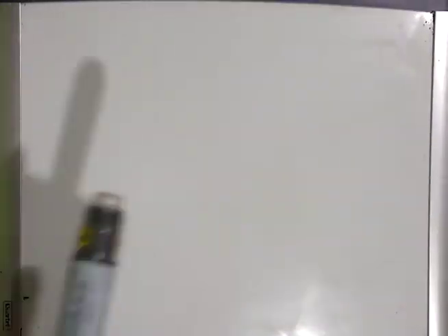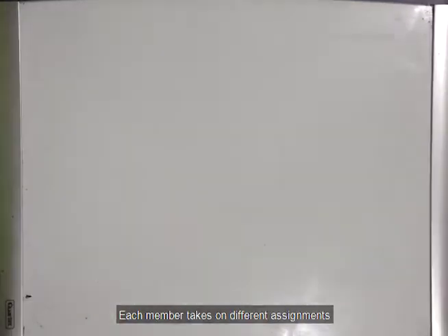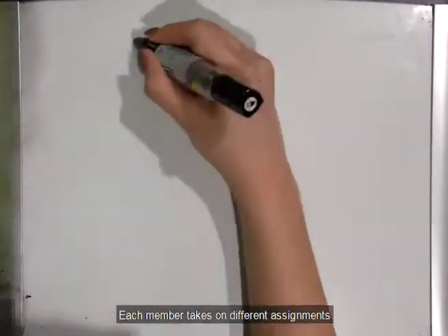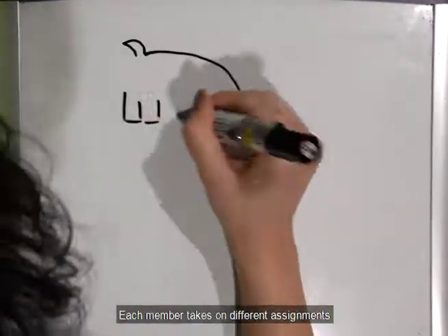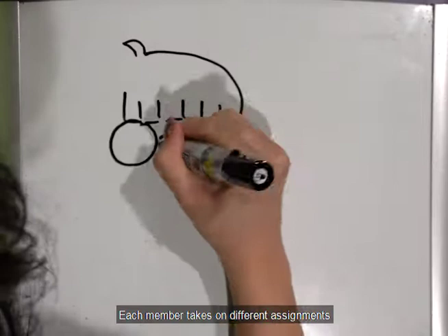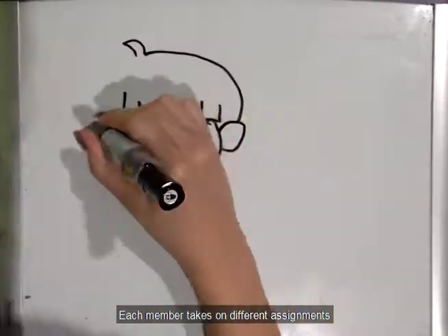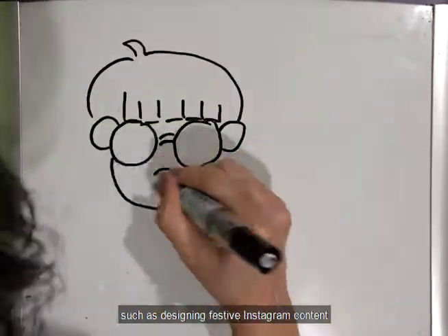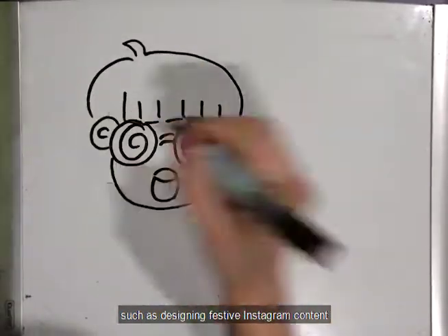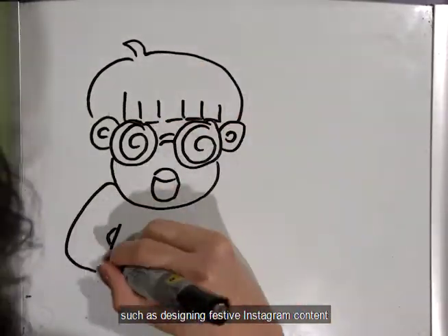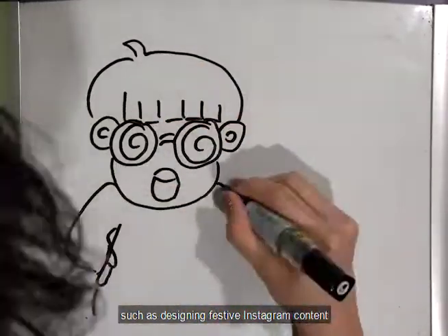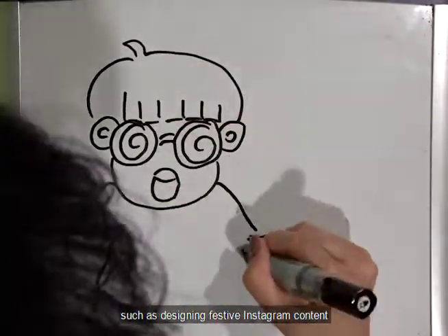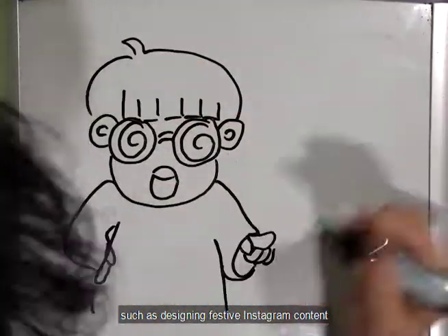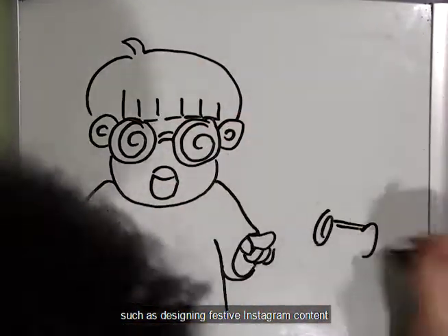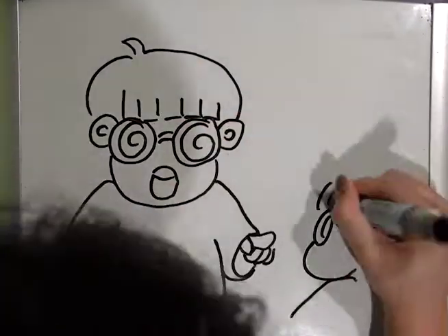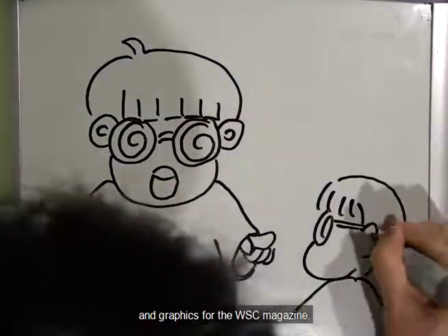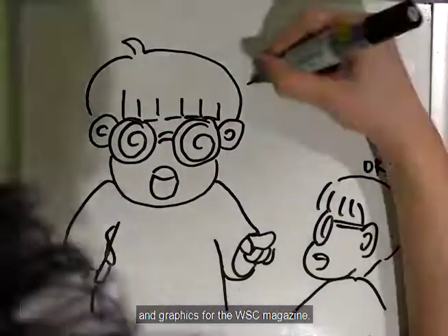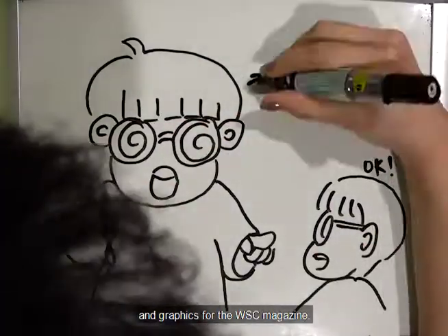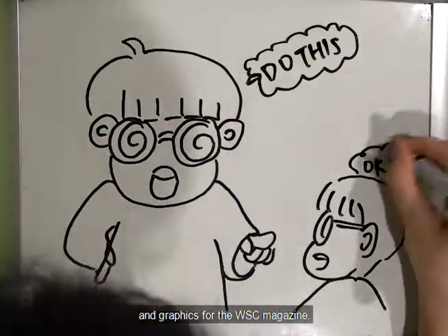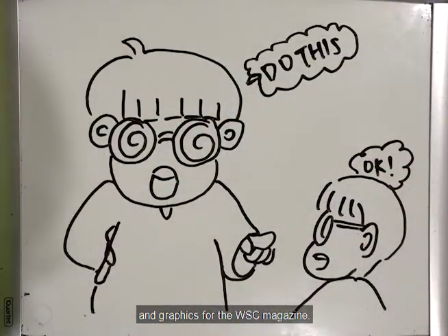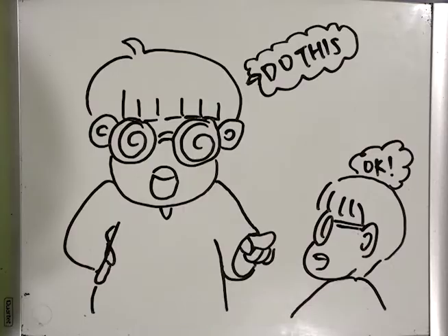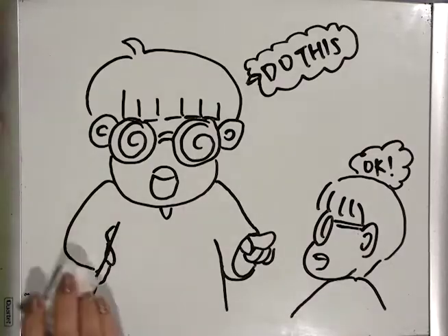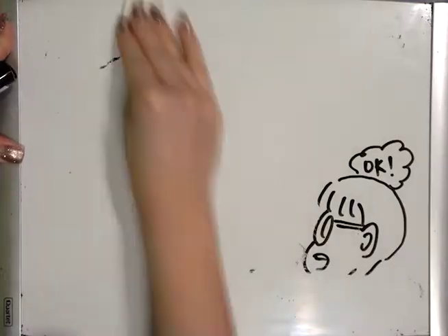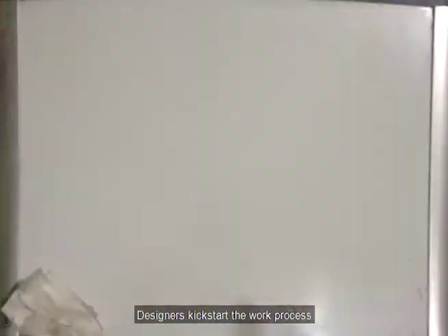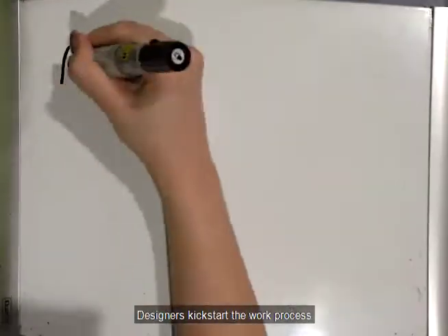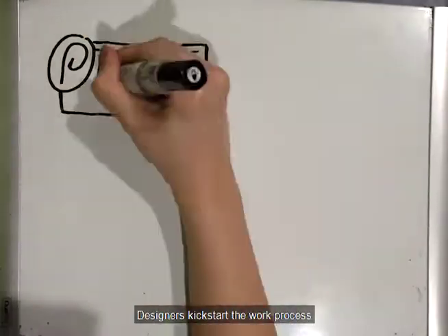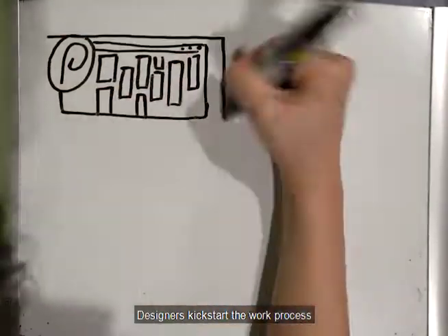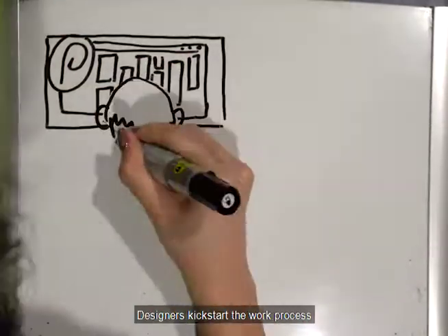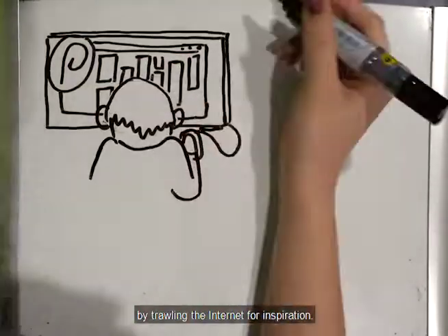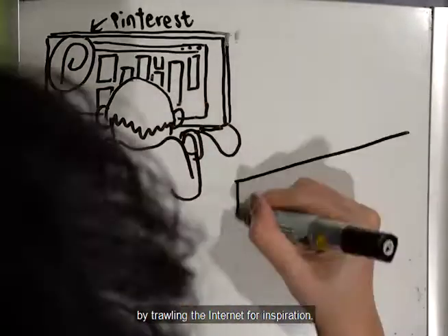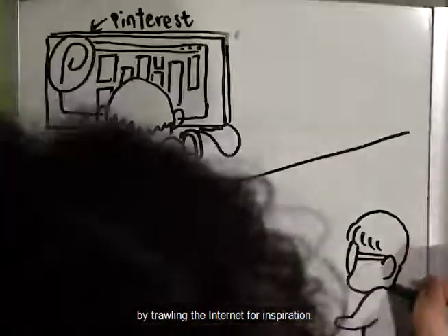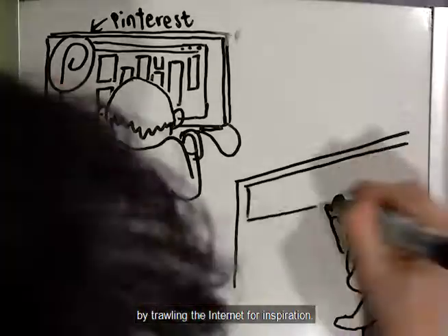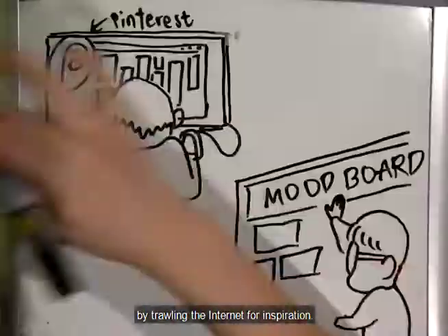Each member takes on different assignments such as designing festive Instagram content and graphics for the WSC magazine. Designers kick-start the work process by trolling the internet for inspiration.